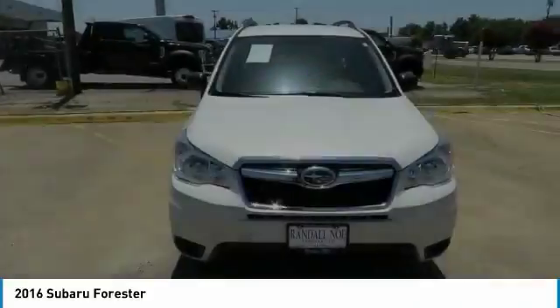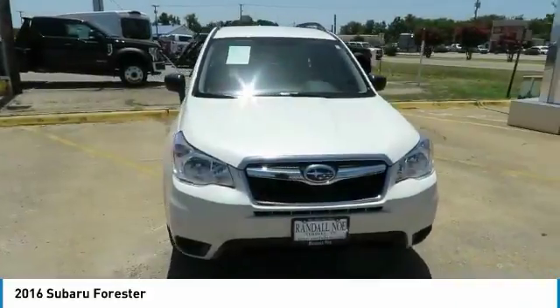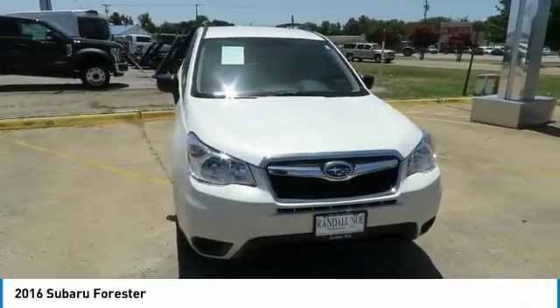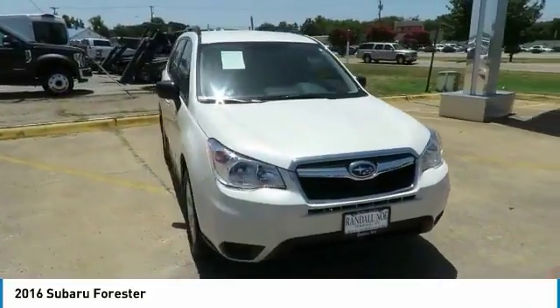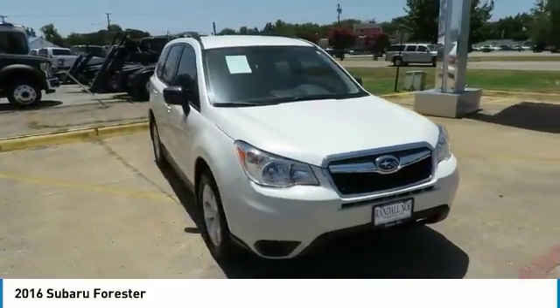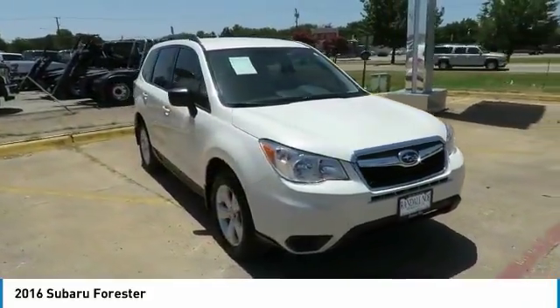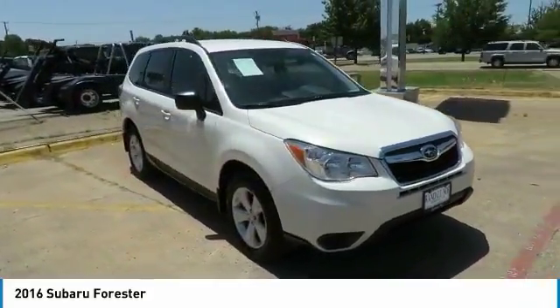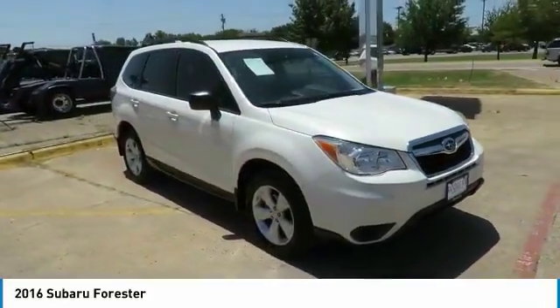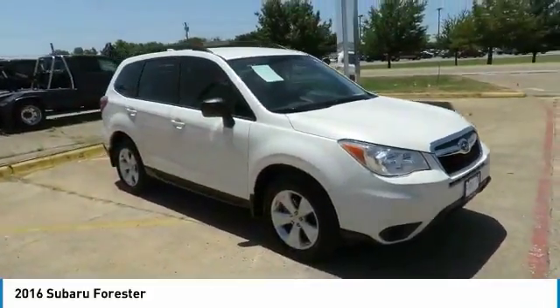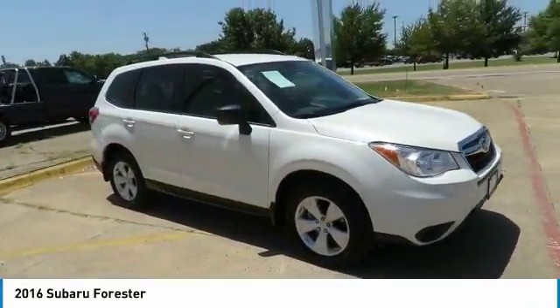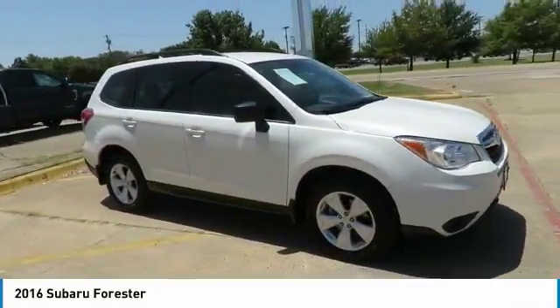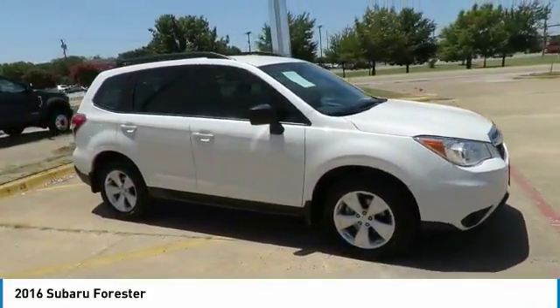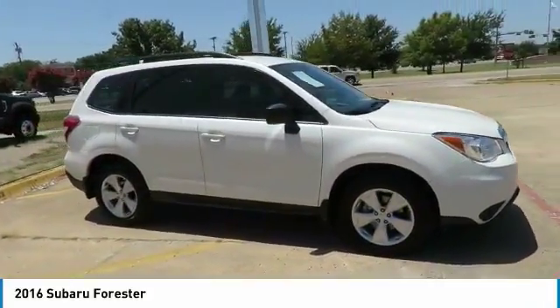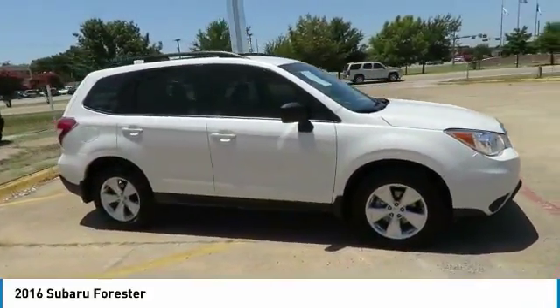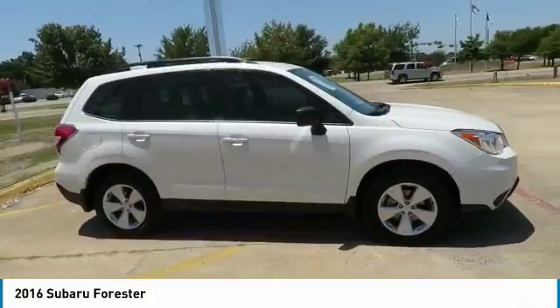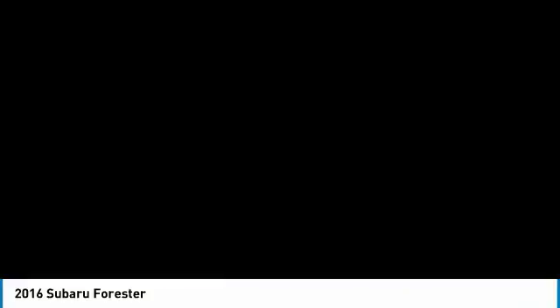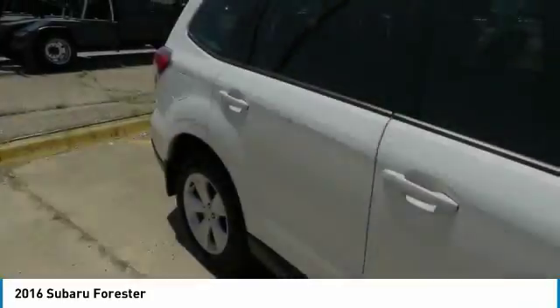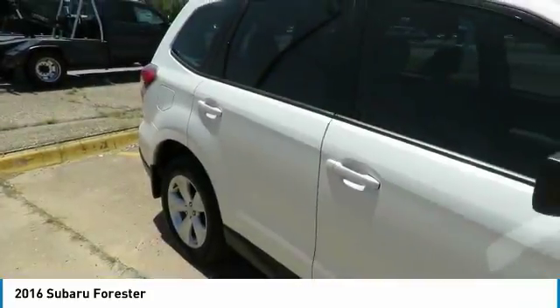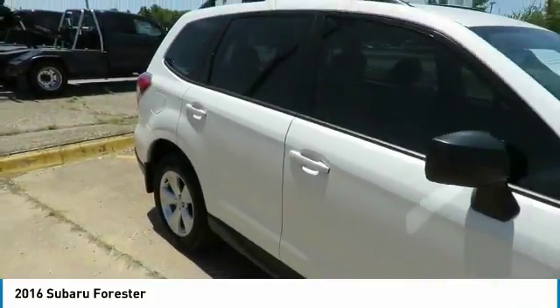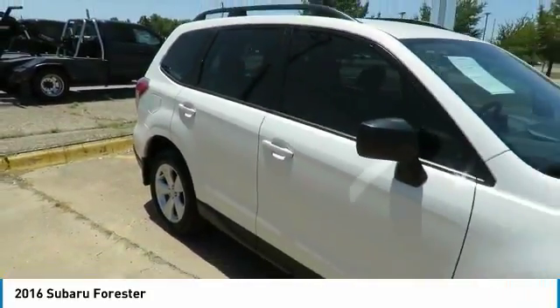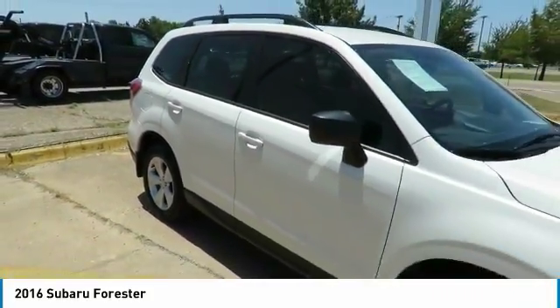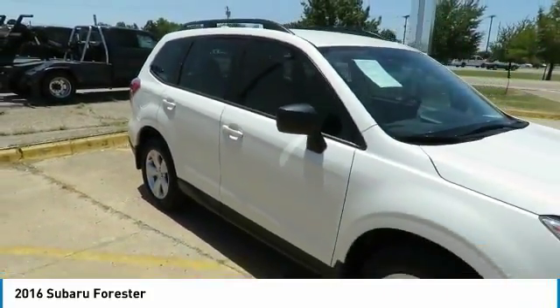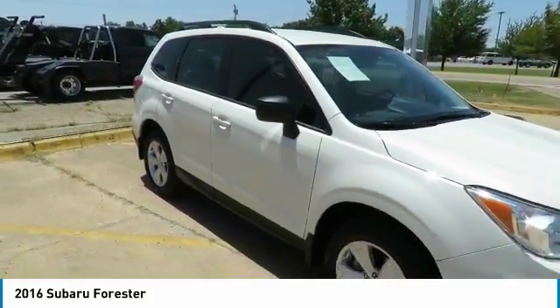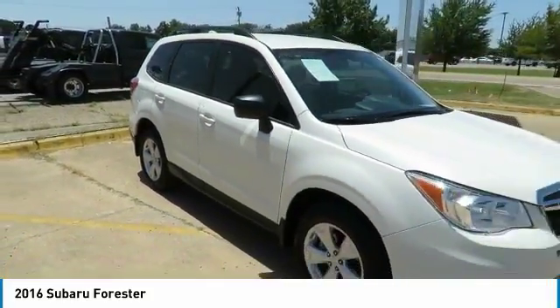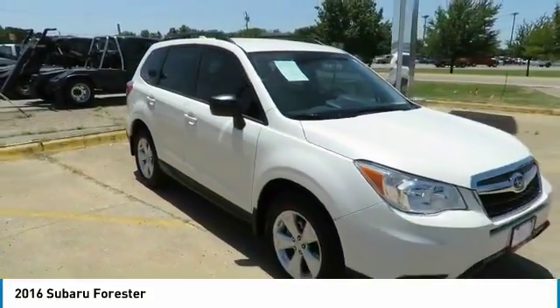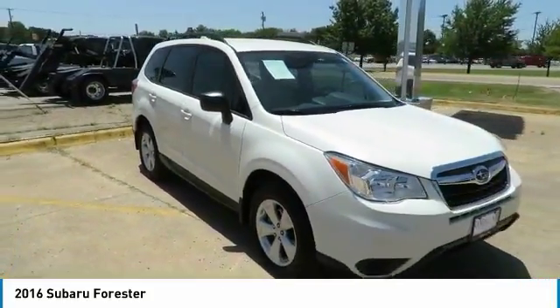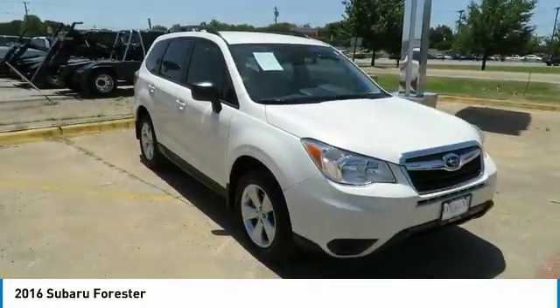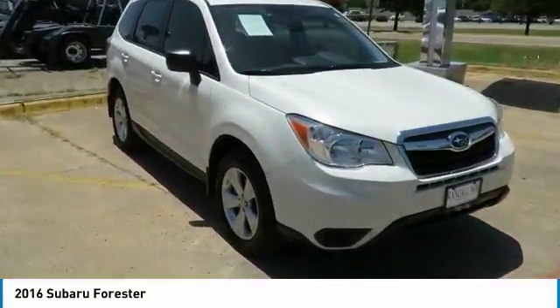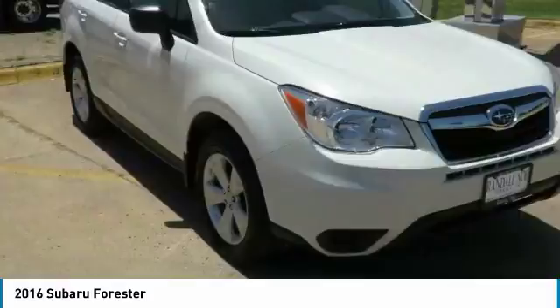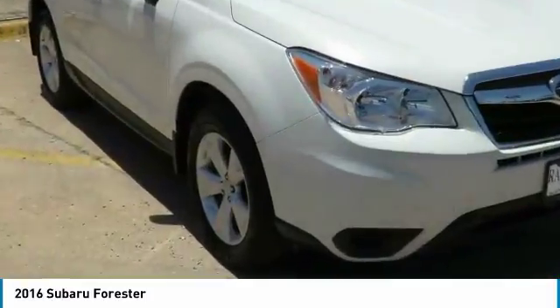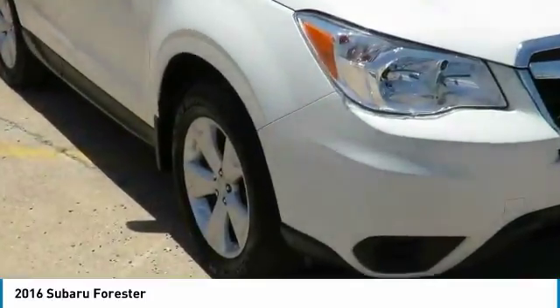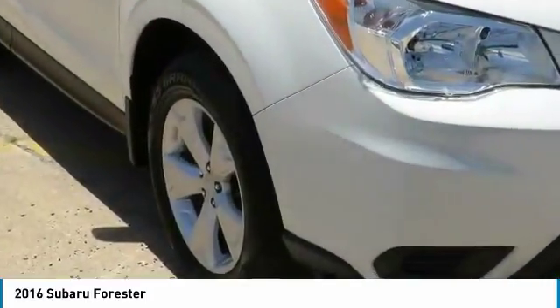Make a great choice today with the 2016 Forester. The Subaru Forester is a sensible, practical, and affordable vehicle. It has an impressive, comfortable ride and handles well.